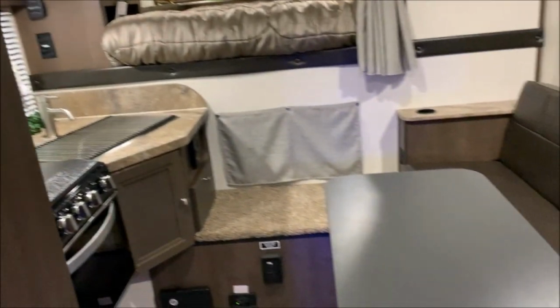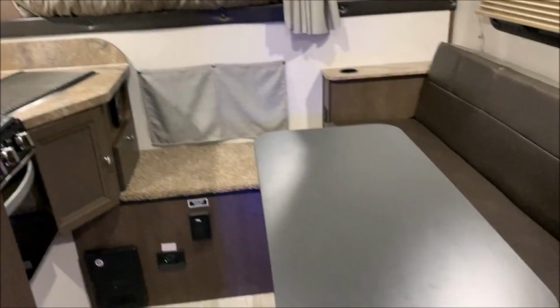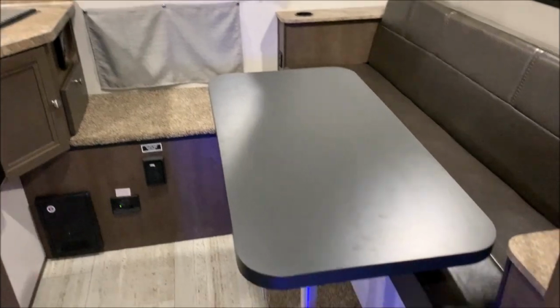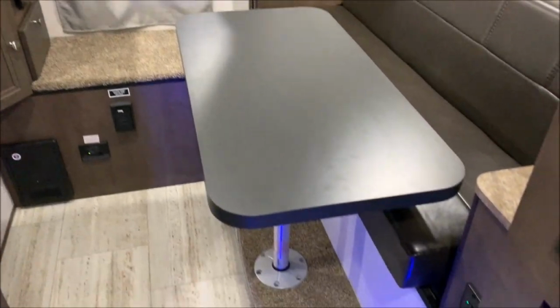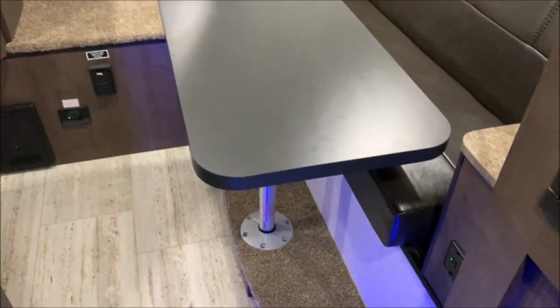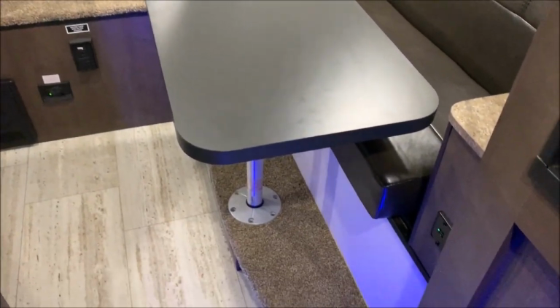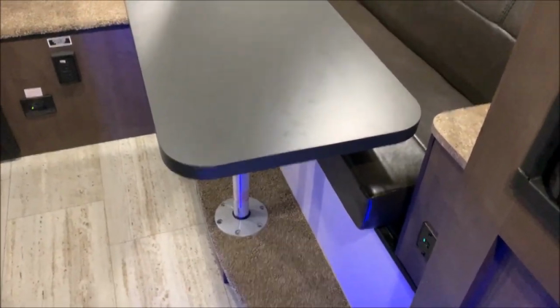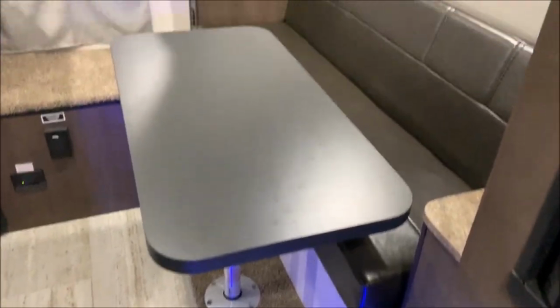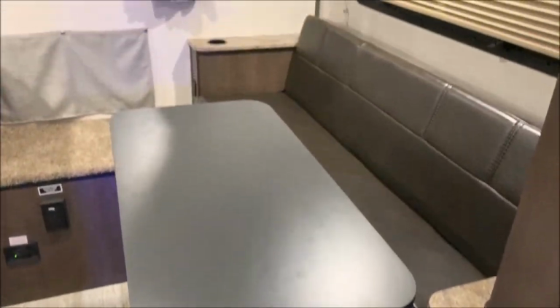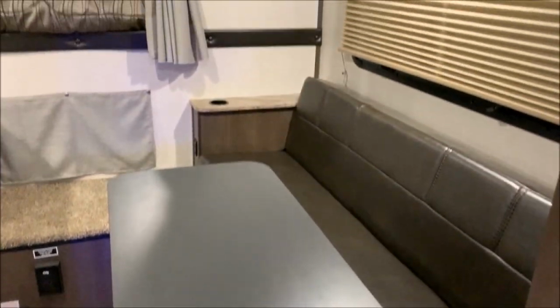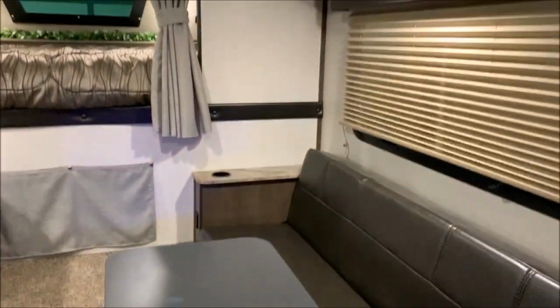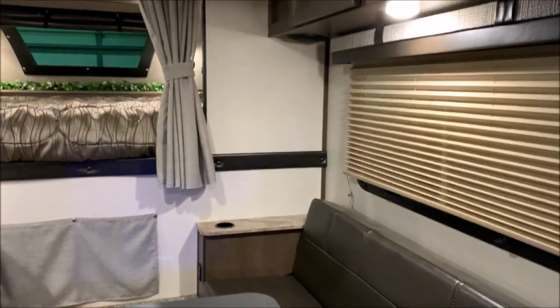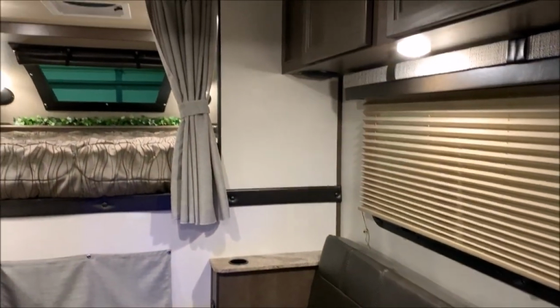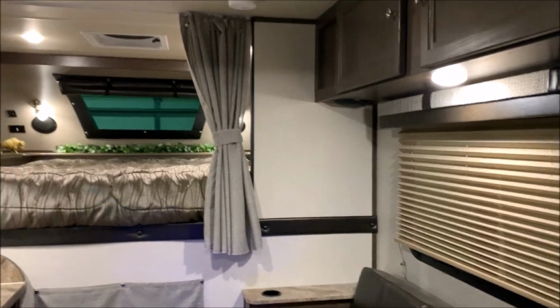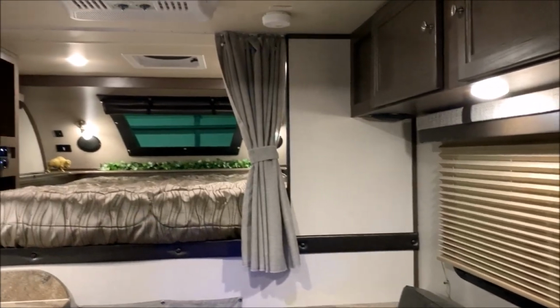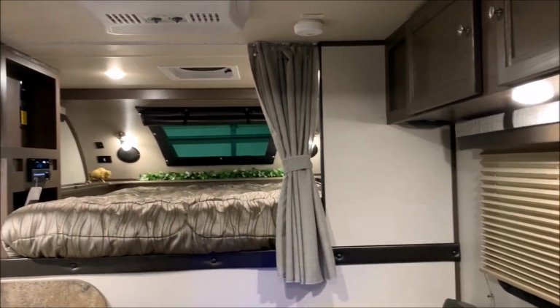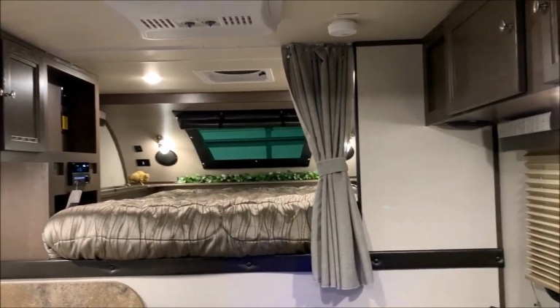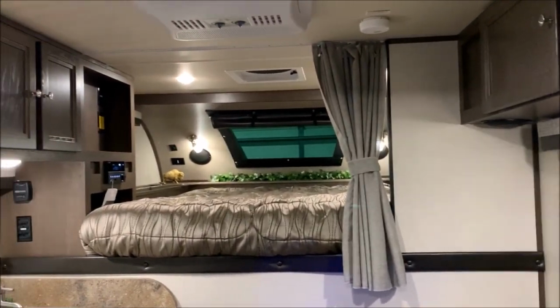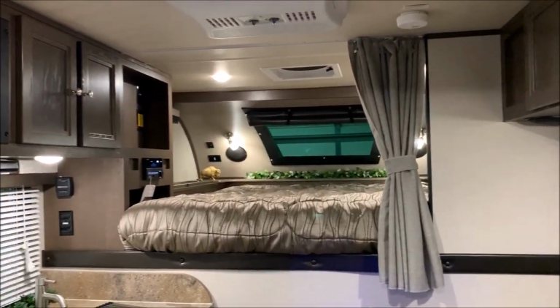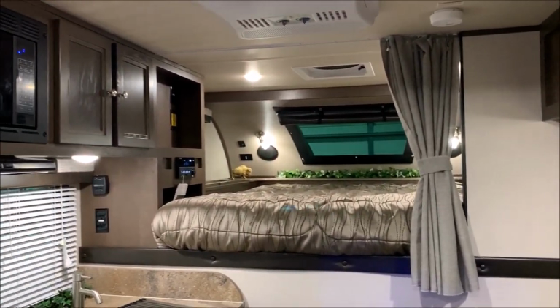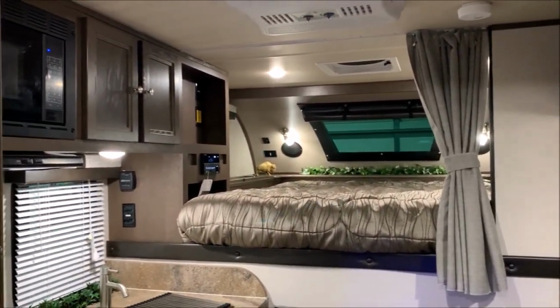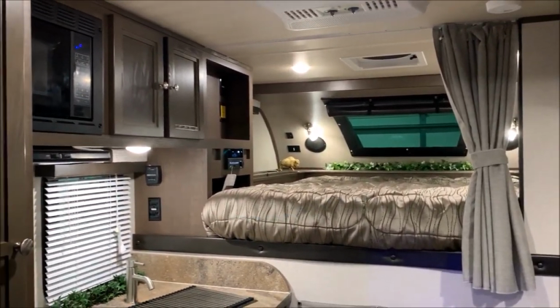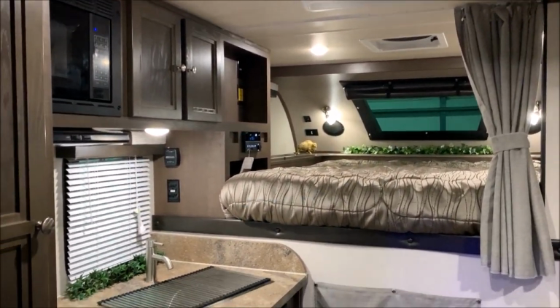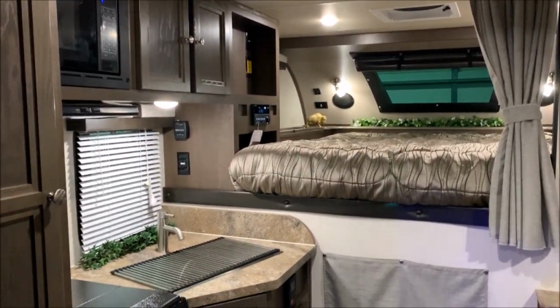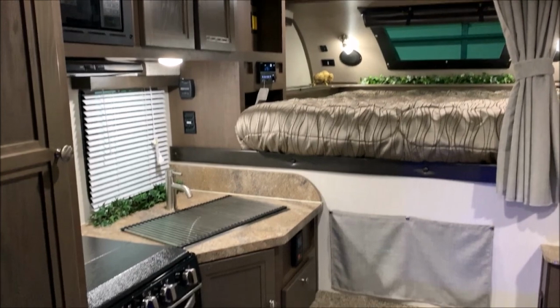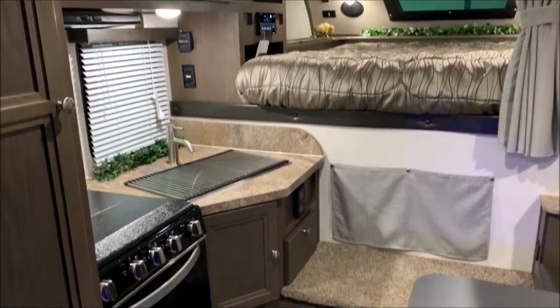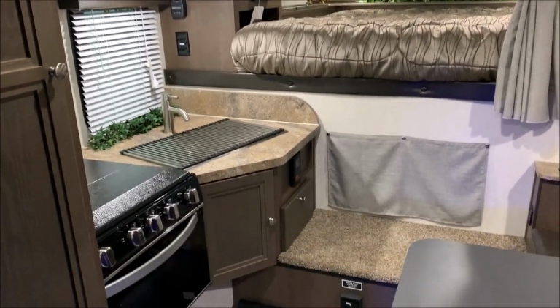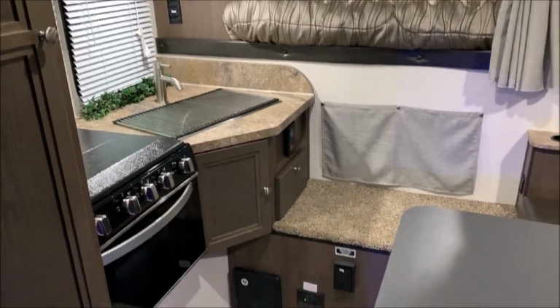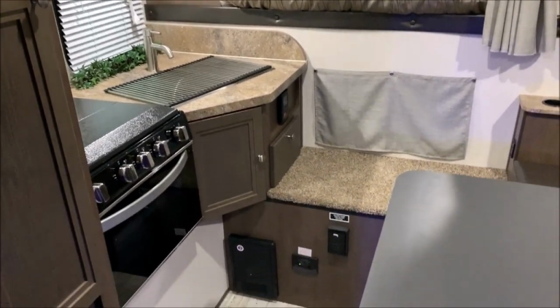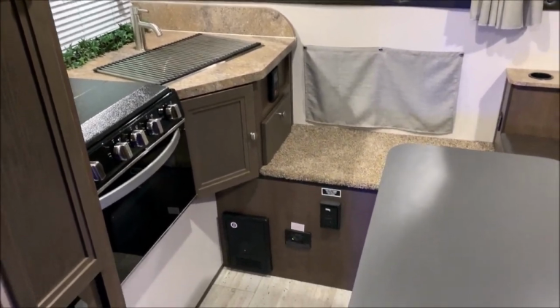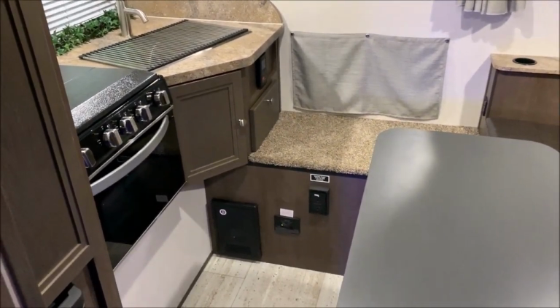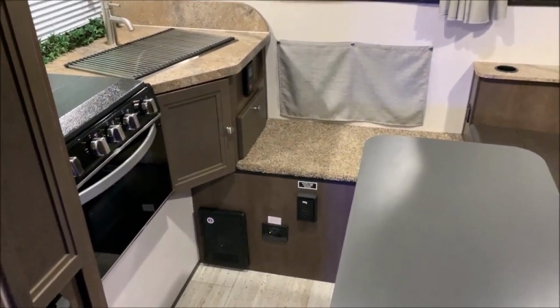We are the Outpost RV — you can contact myself, Henry, or Jeremy at 866-338-9845. My name is Phelan and thank you for watching.